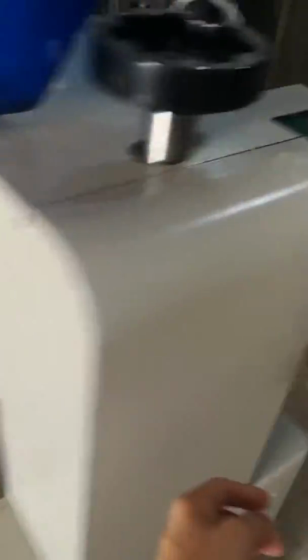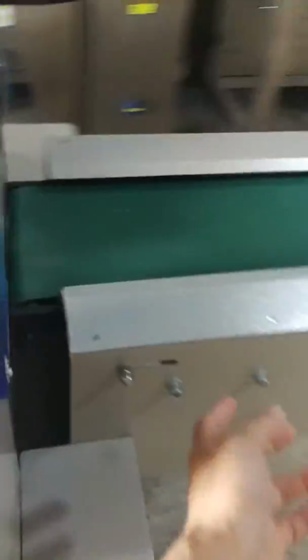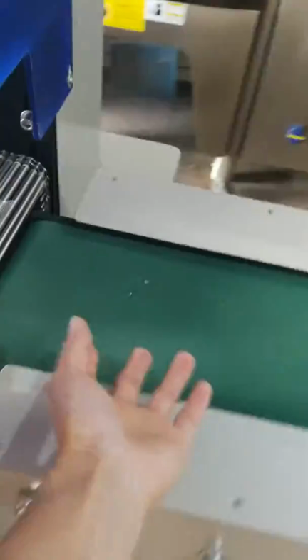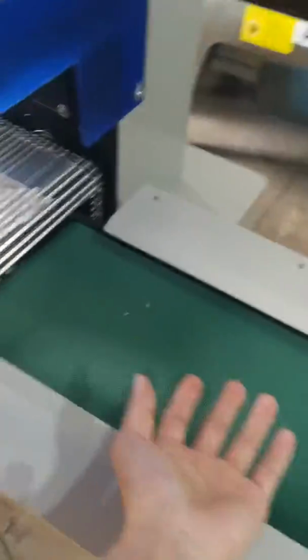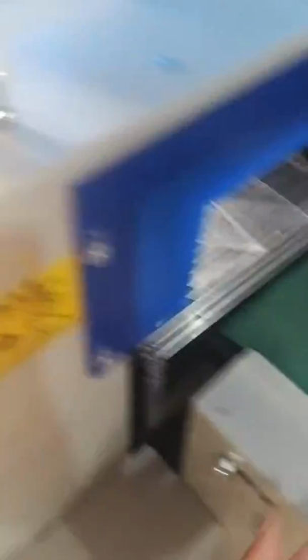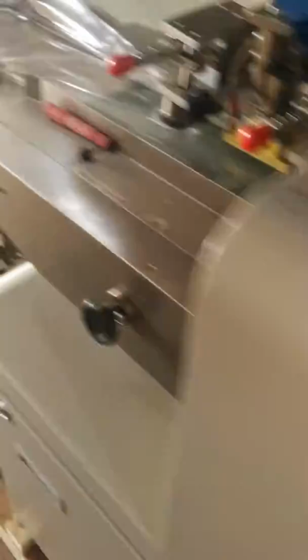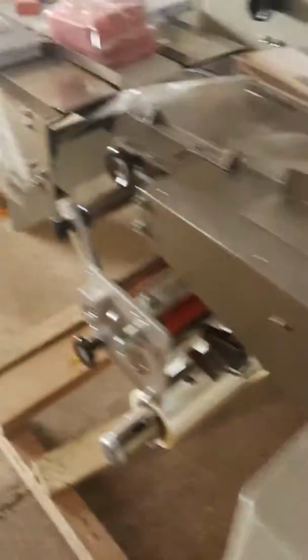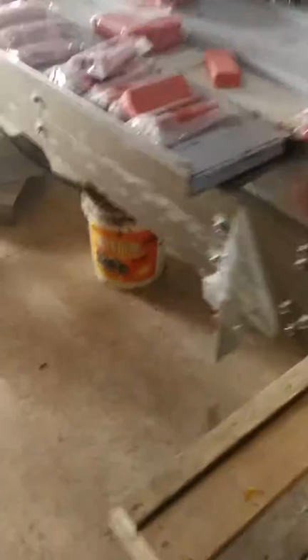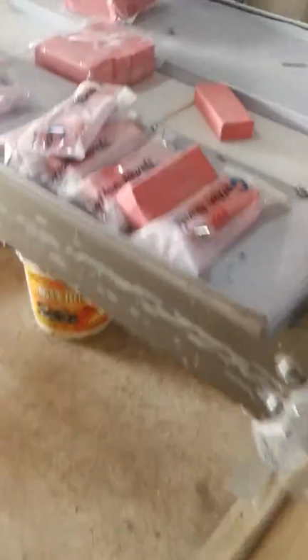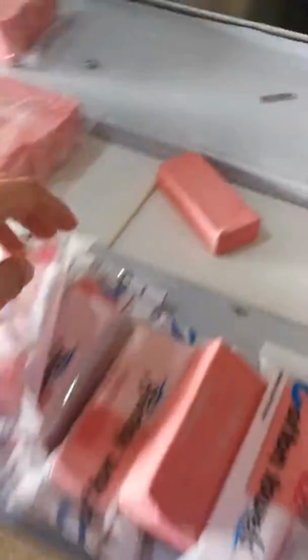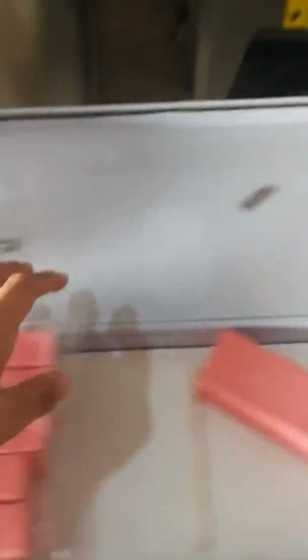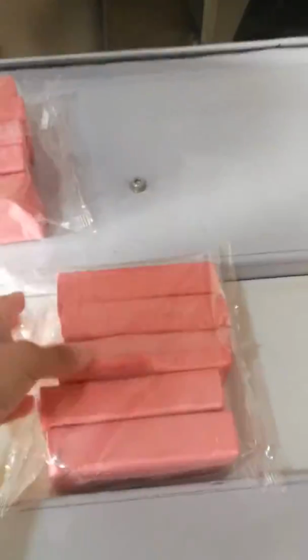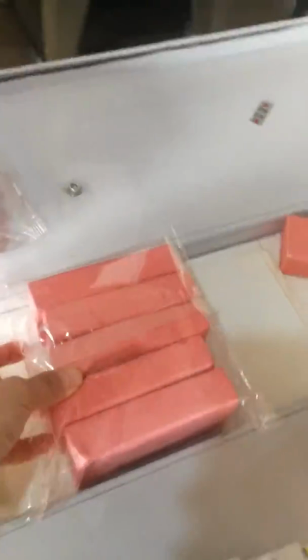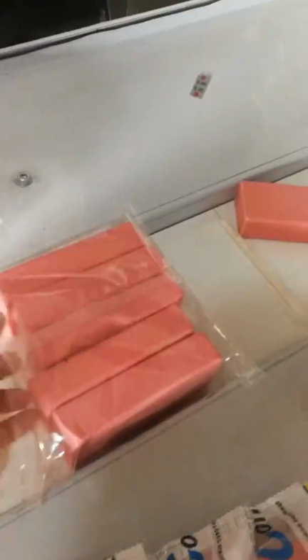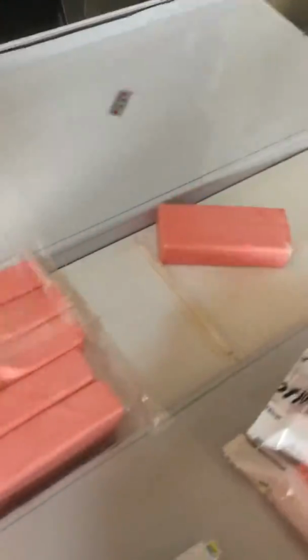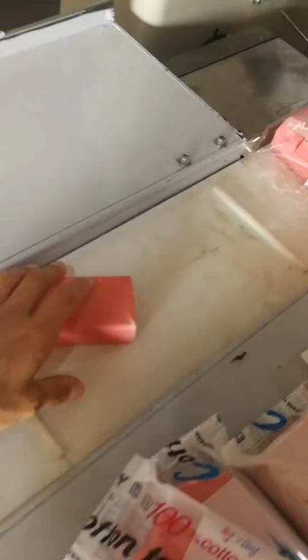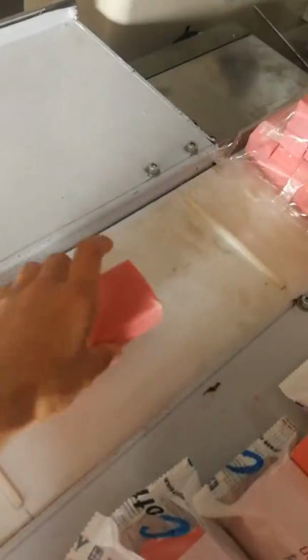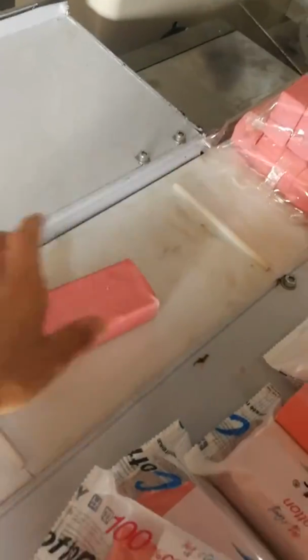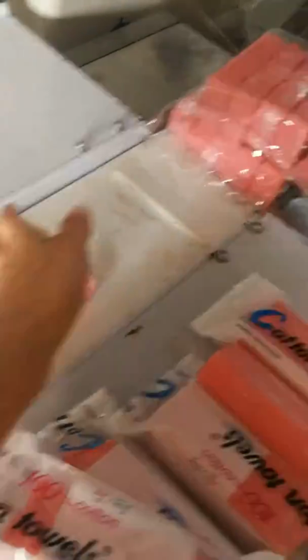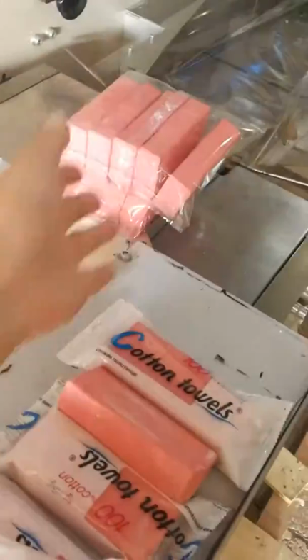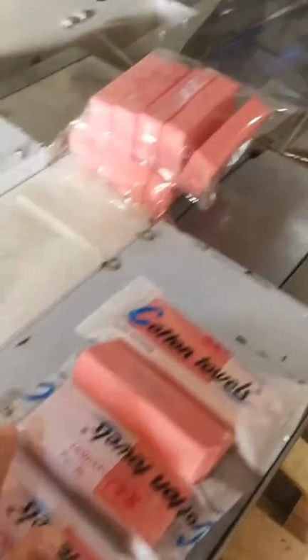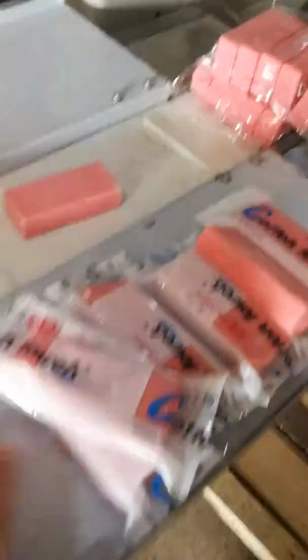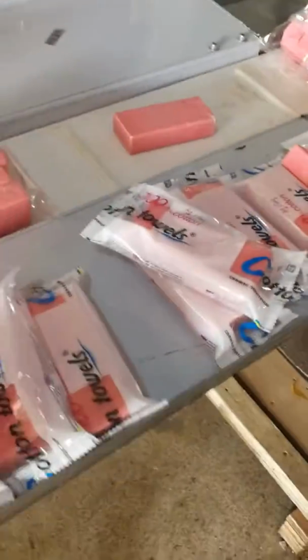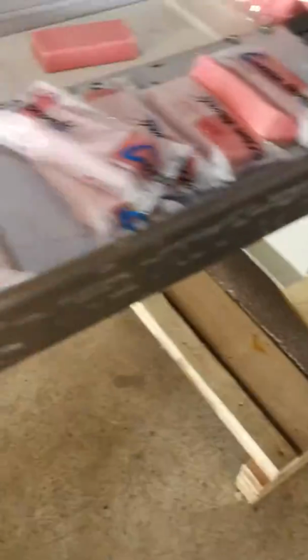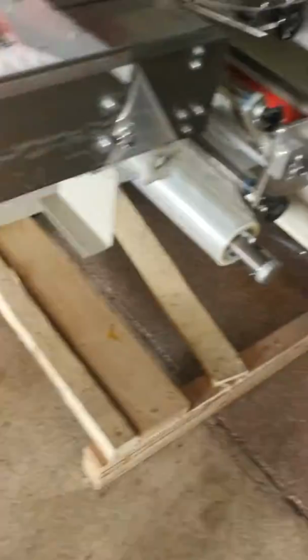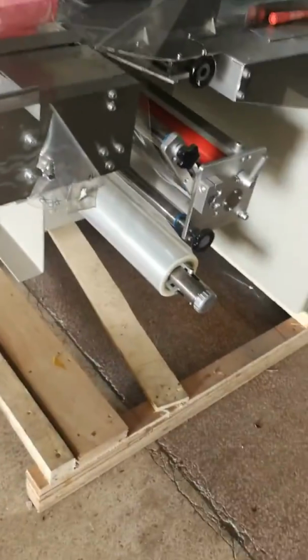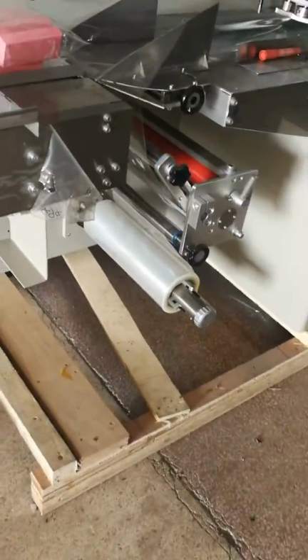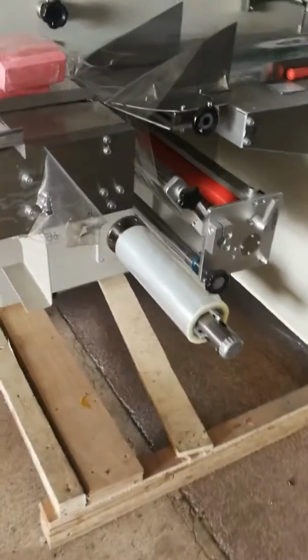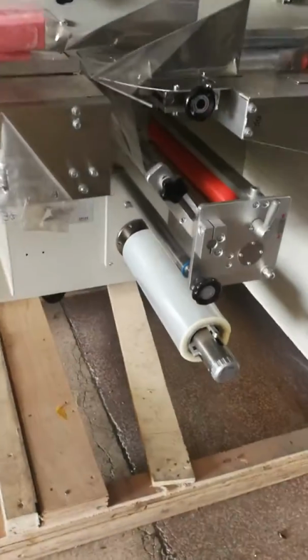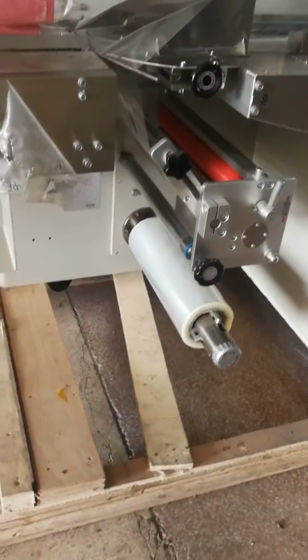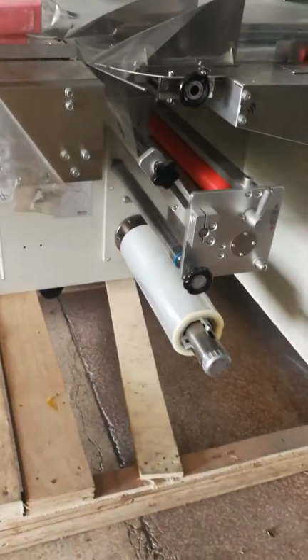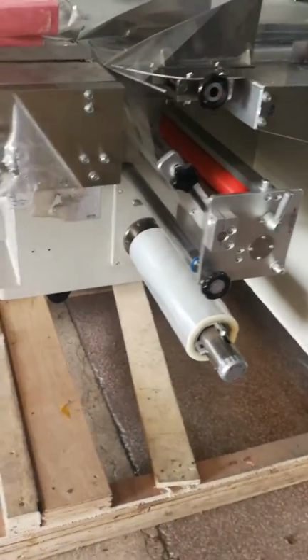It will pack like here. We put the product here, or we put the product here, it will pack. We put the film here.